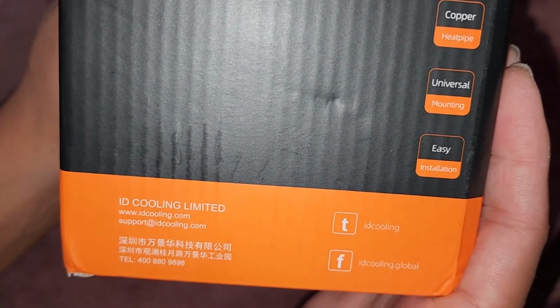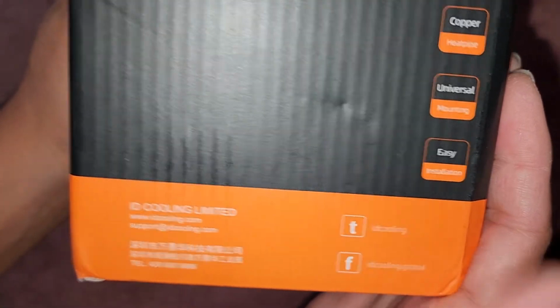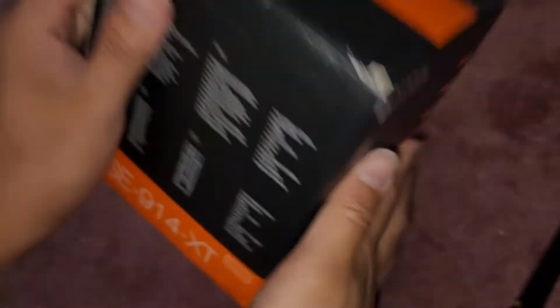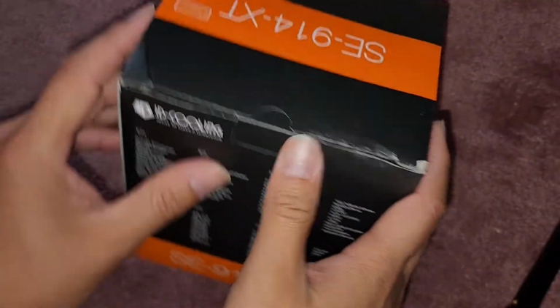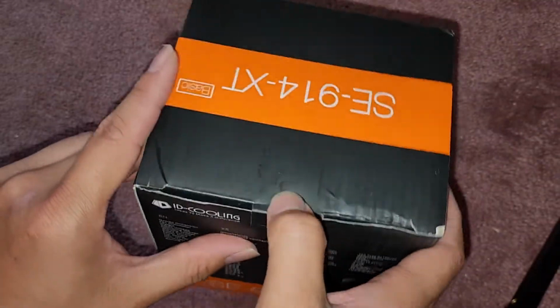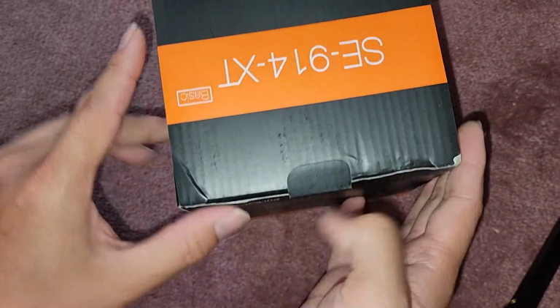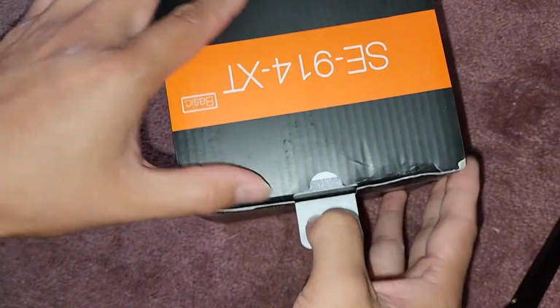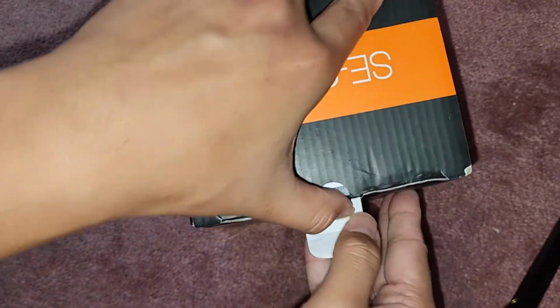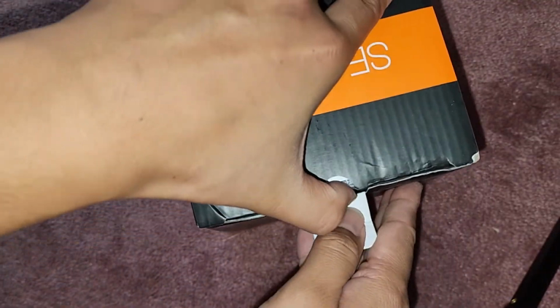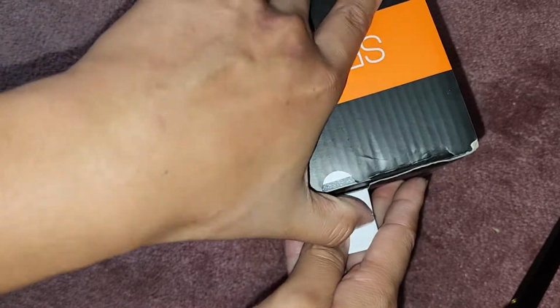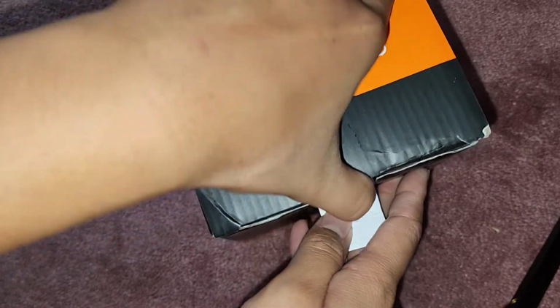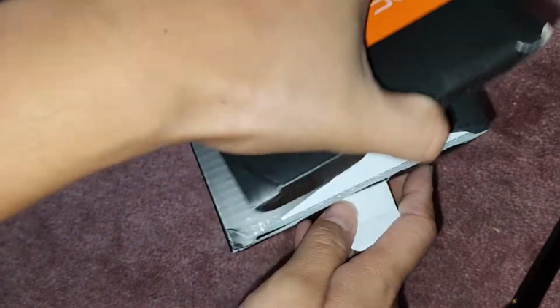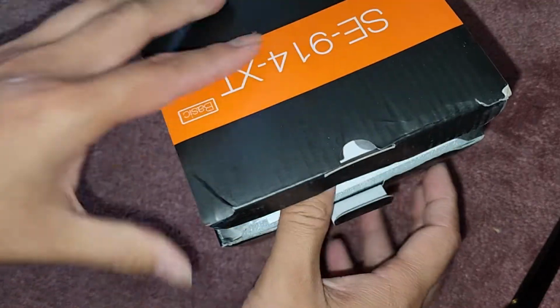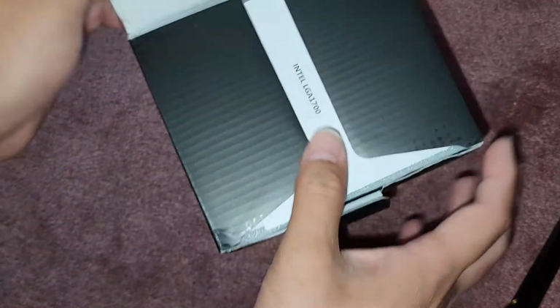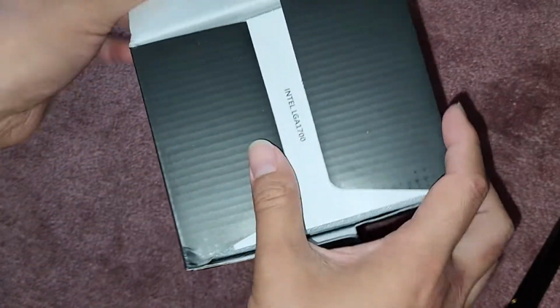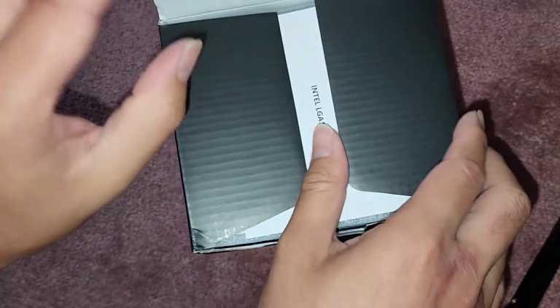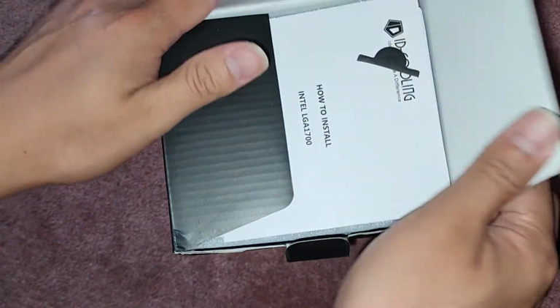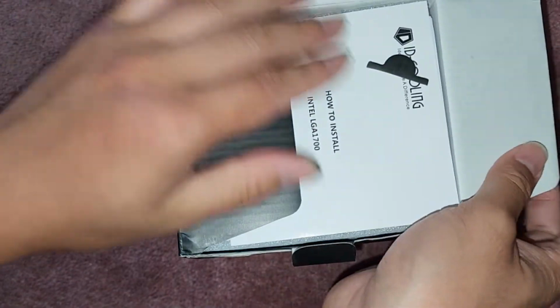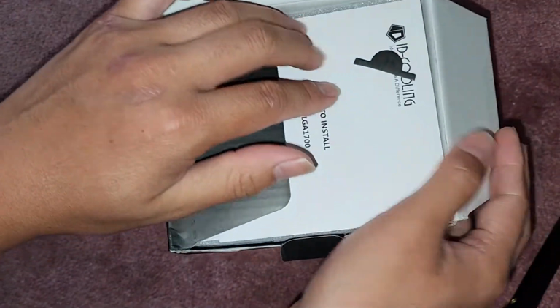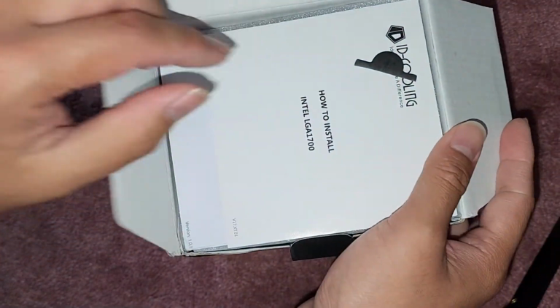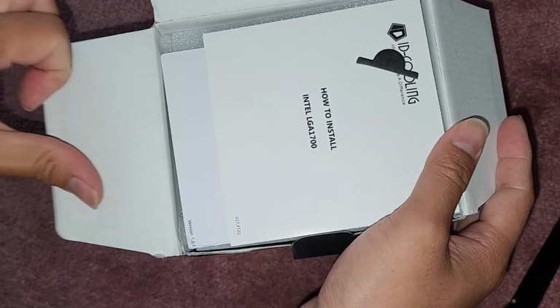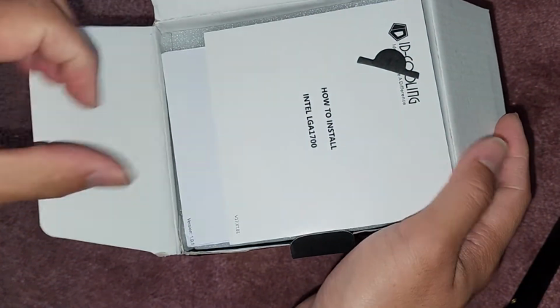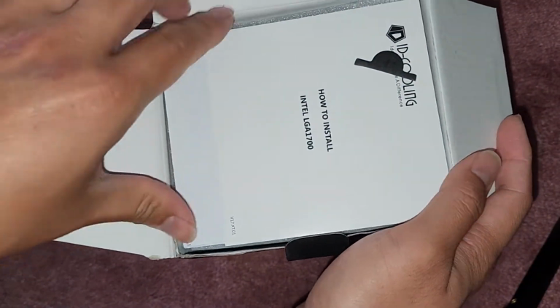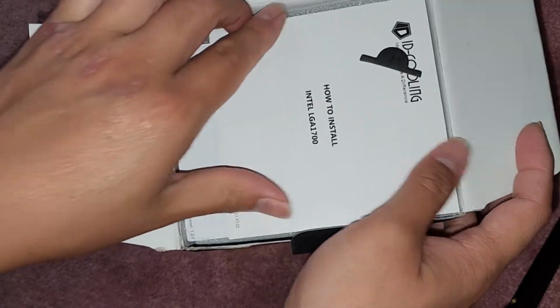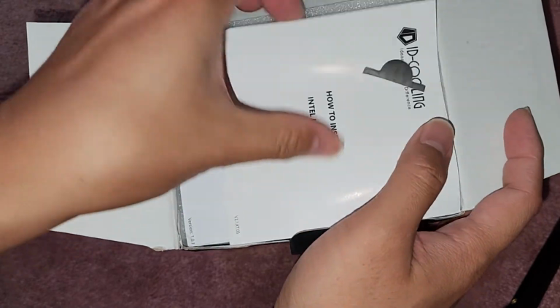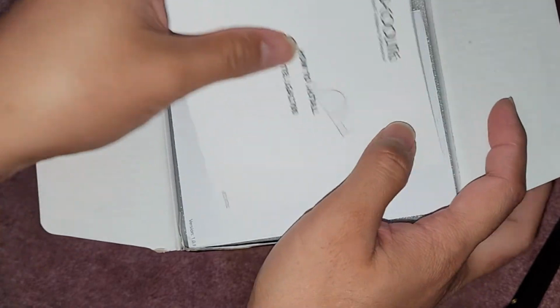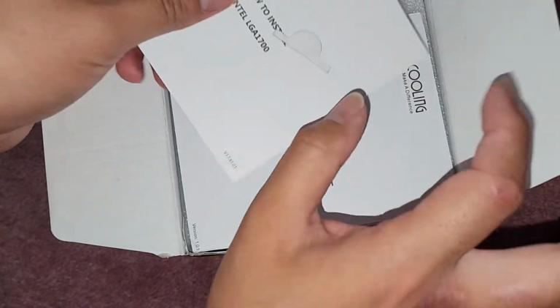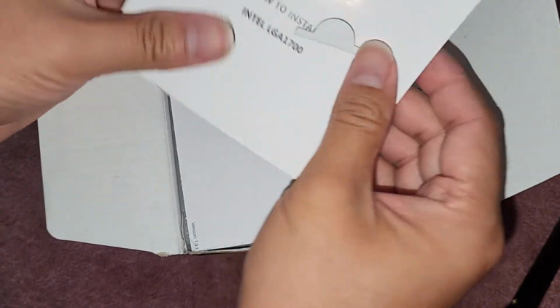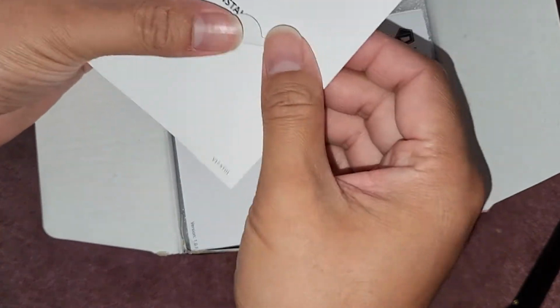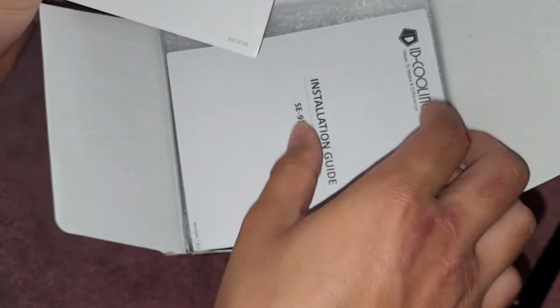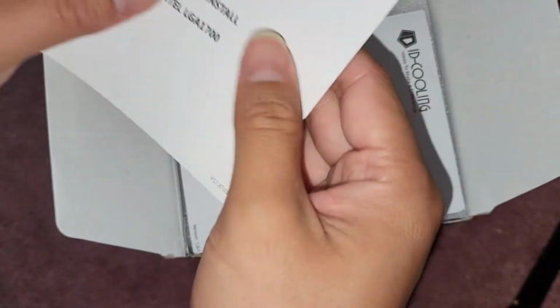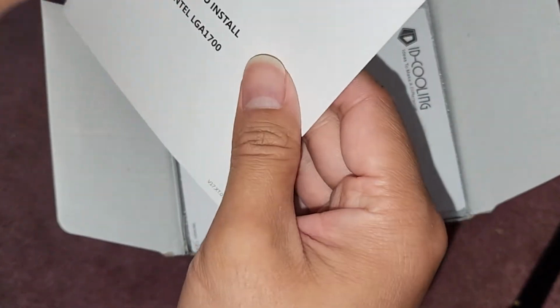We just needed something to cool the CPU — we don't need anything fancy. They bought this computer built by CyberPowerPC, and that's the one I'm going to be installing this on.